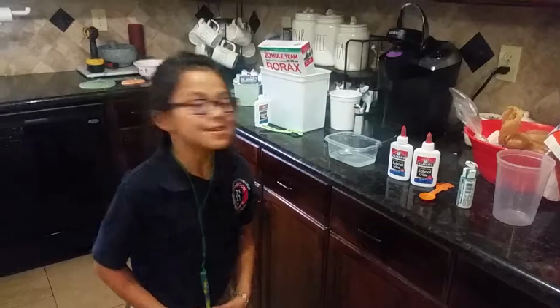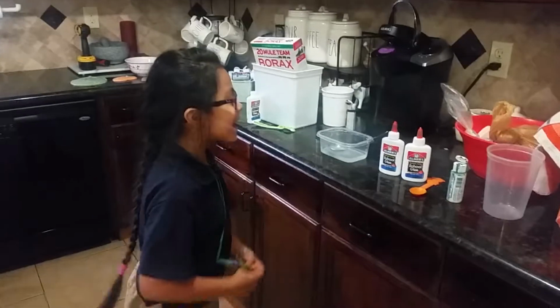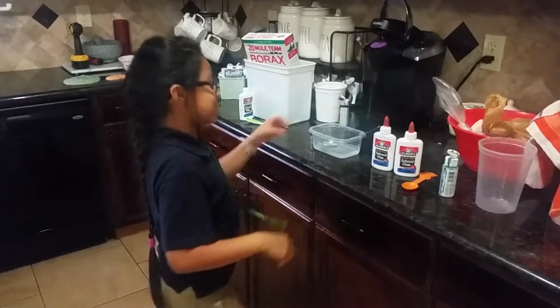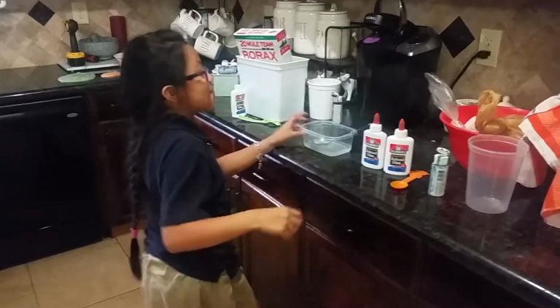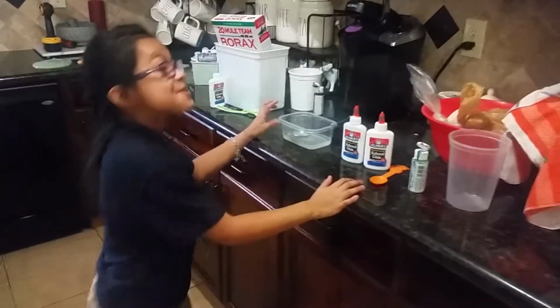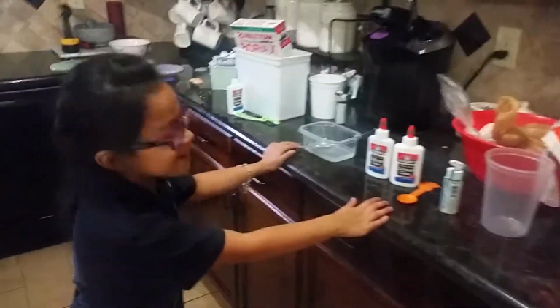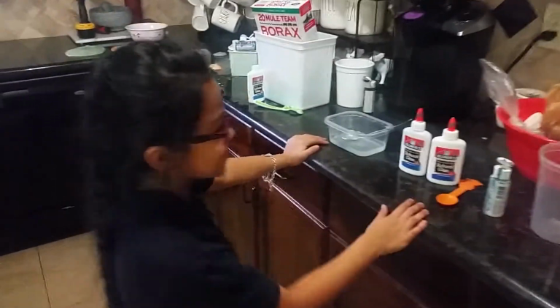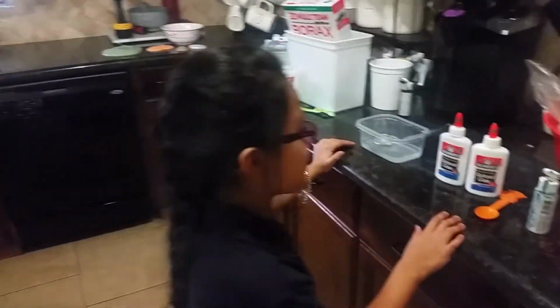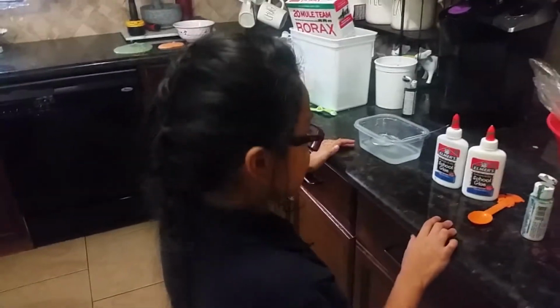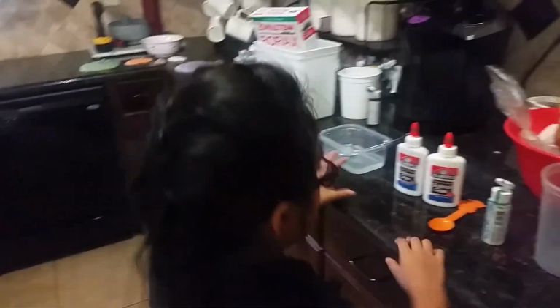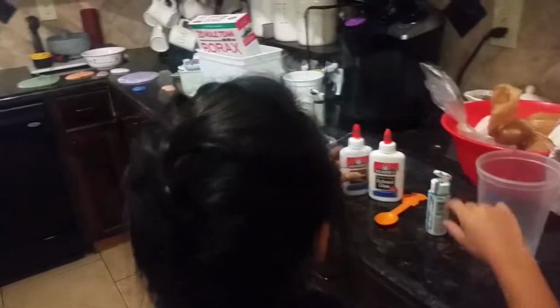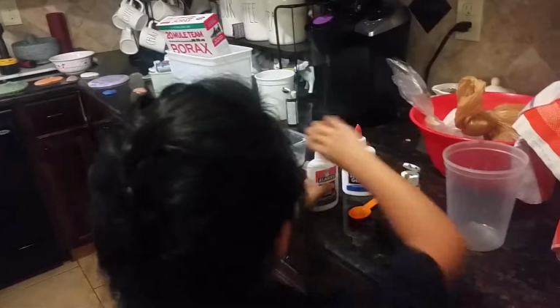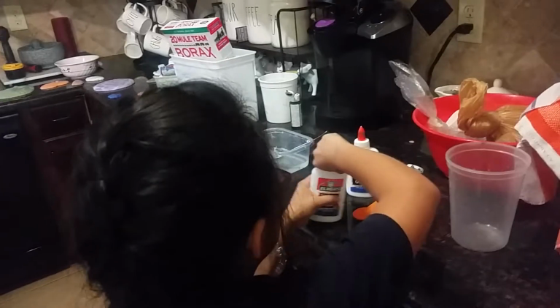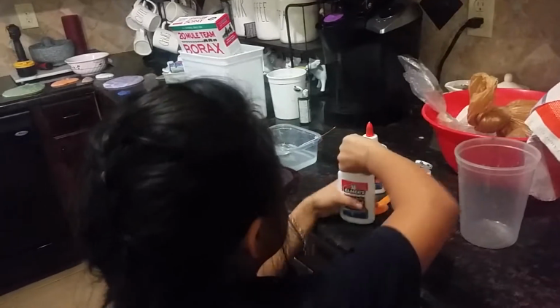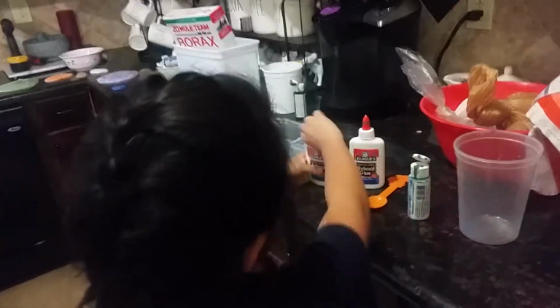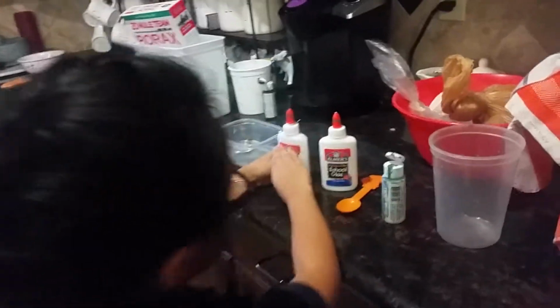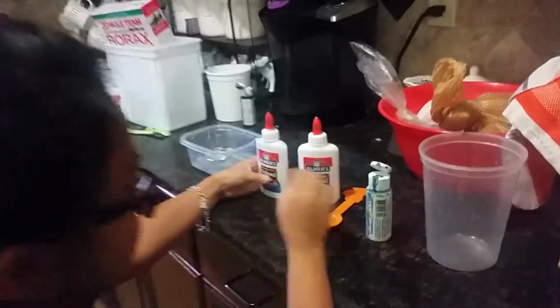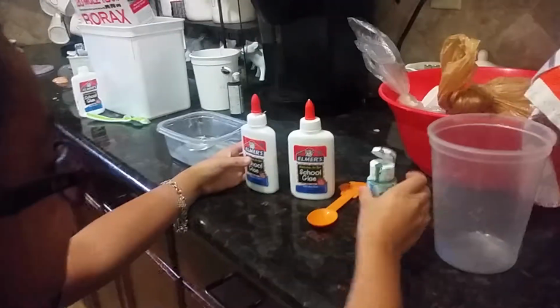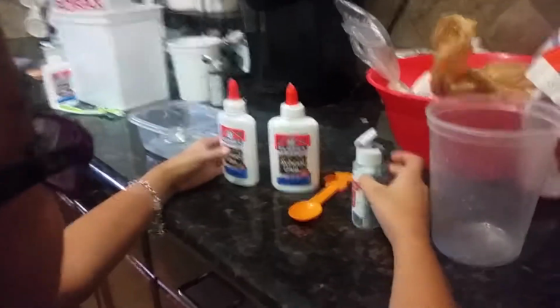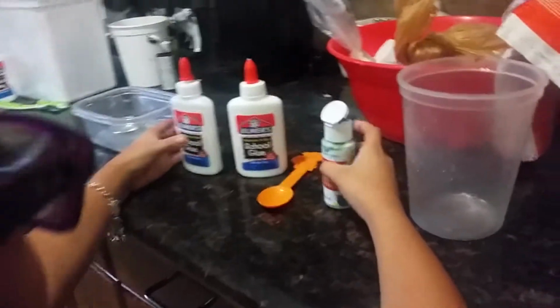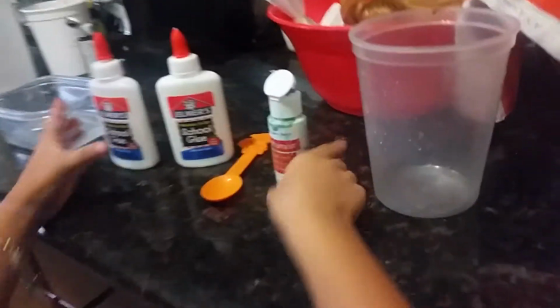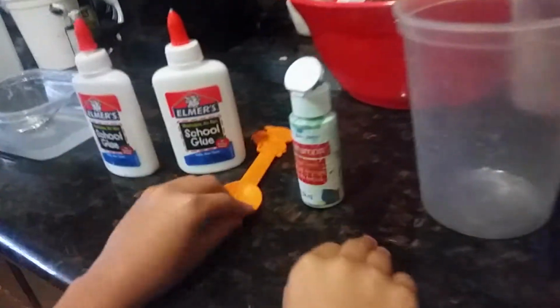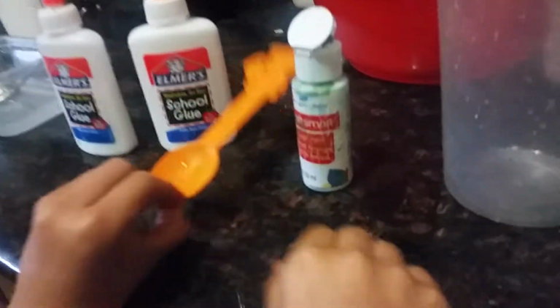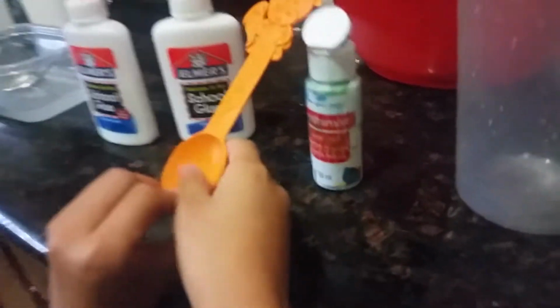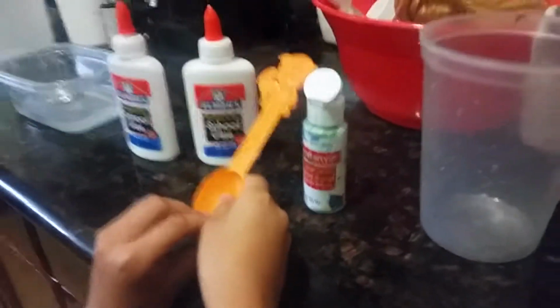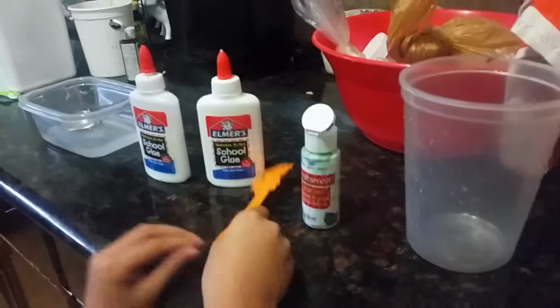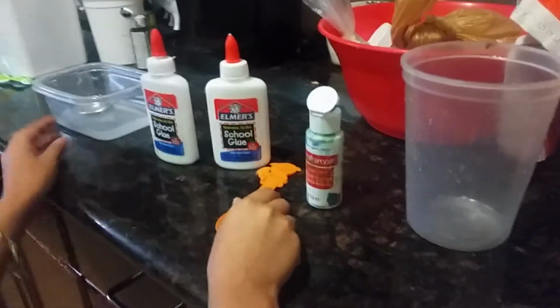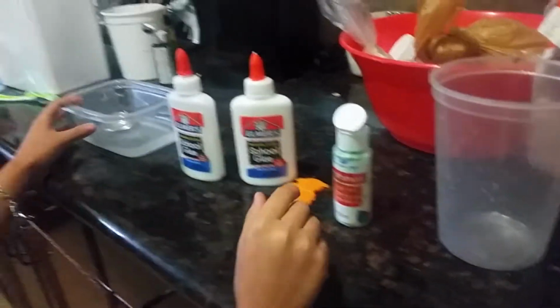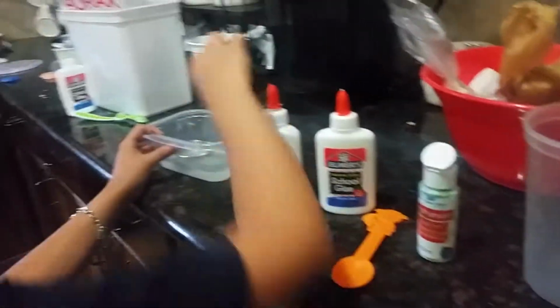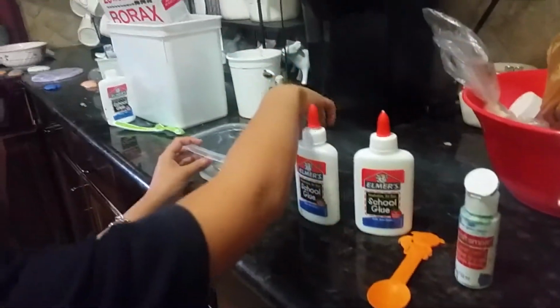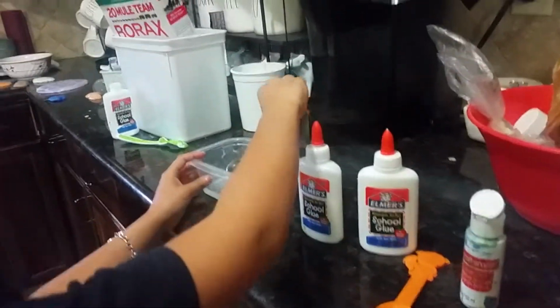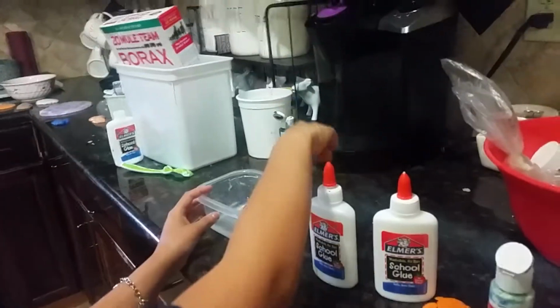Hi guys, so today we're going to be making slime. You need glue, food coloring or paint, a spoon with something to mix, and borax water.